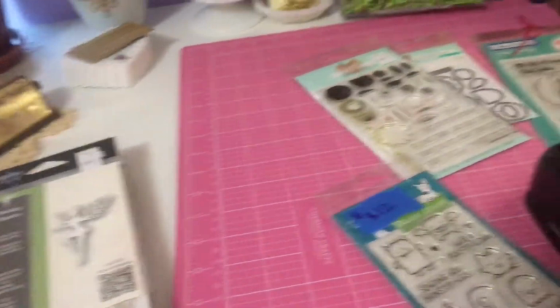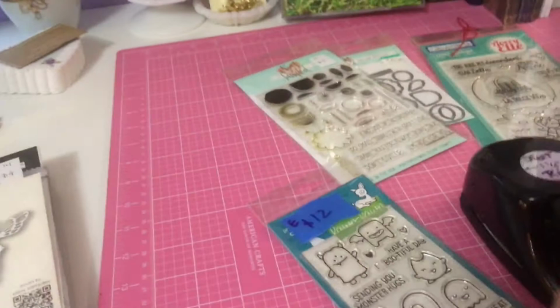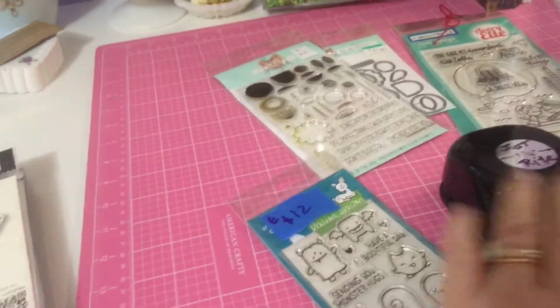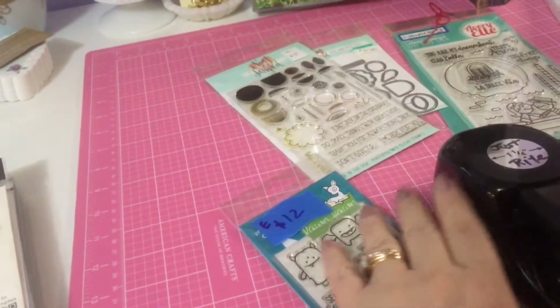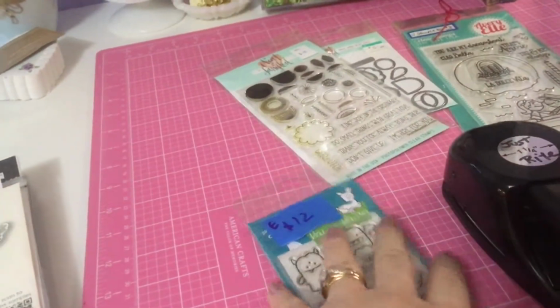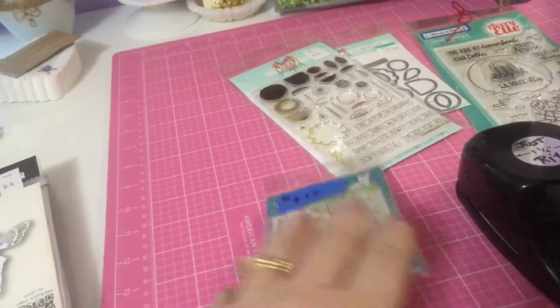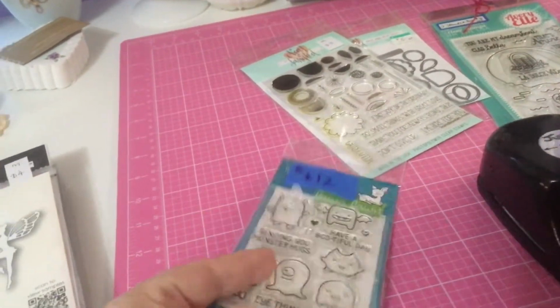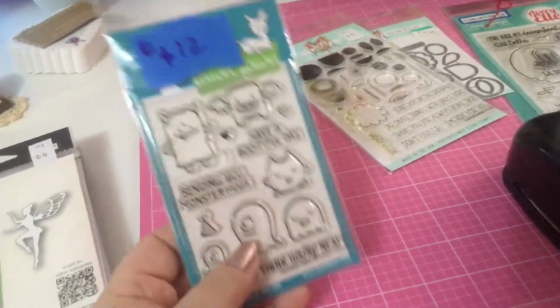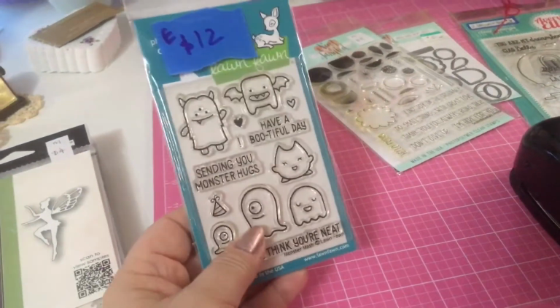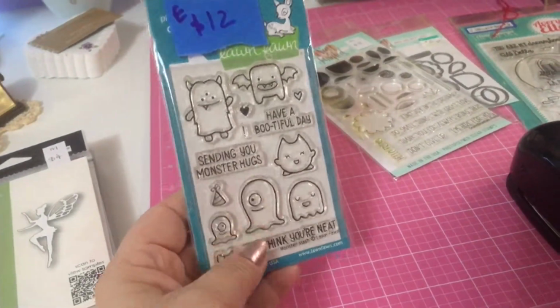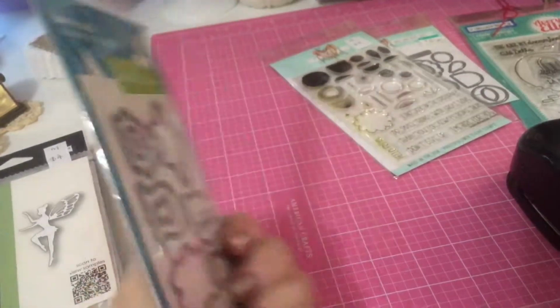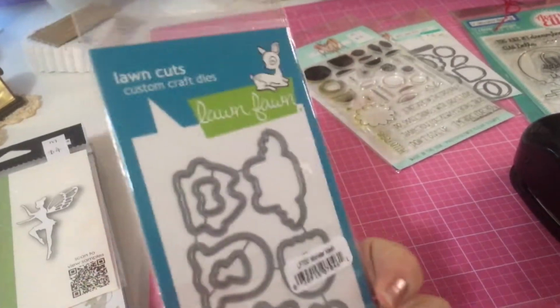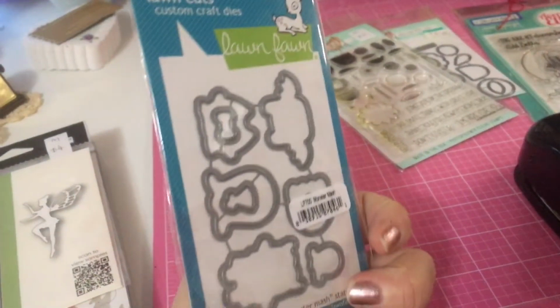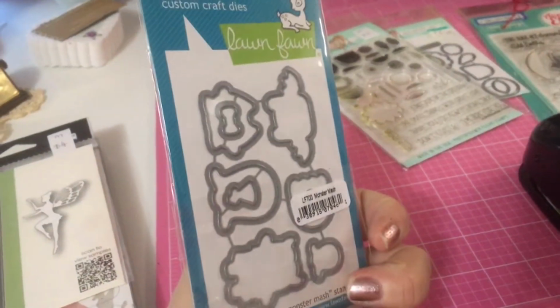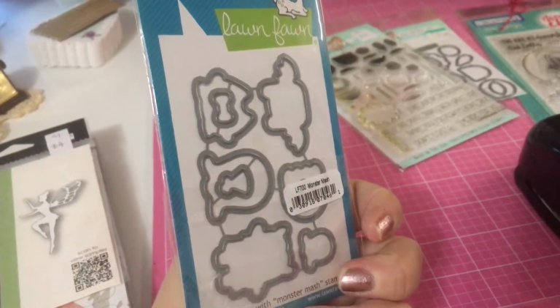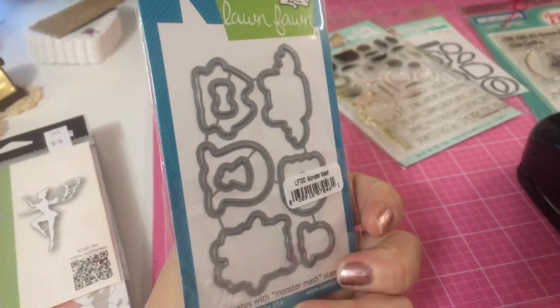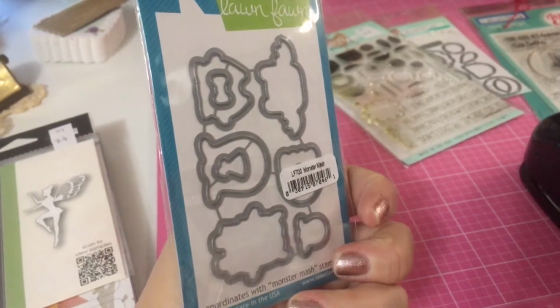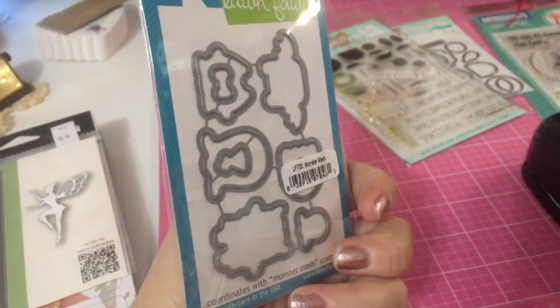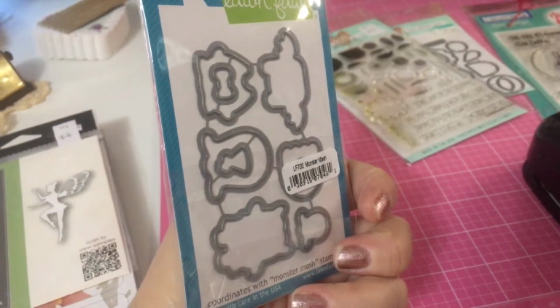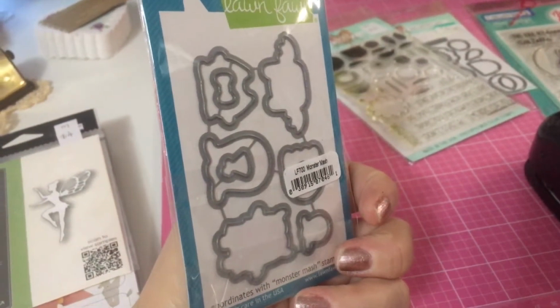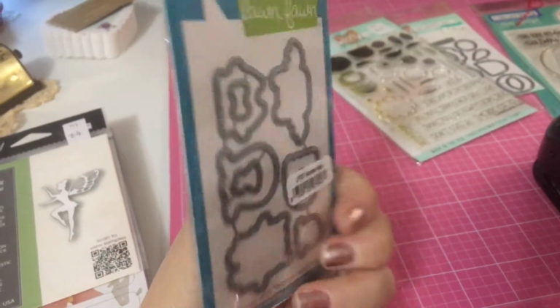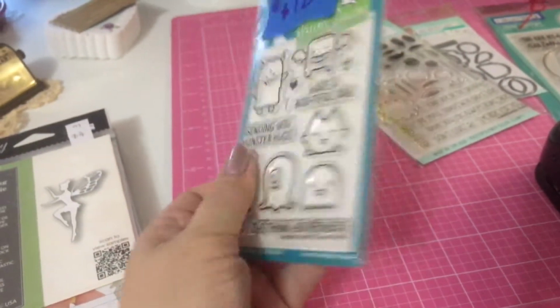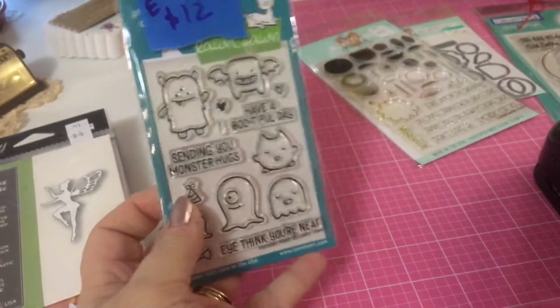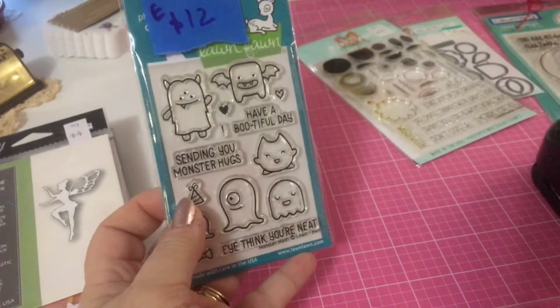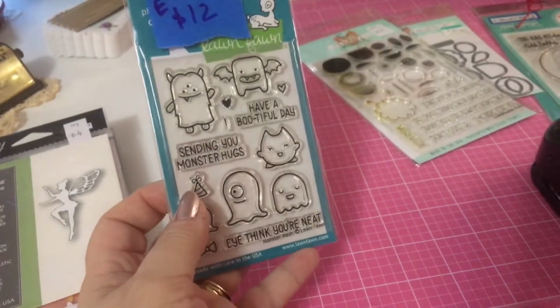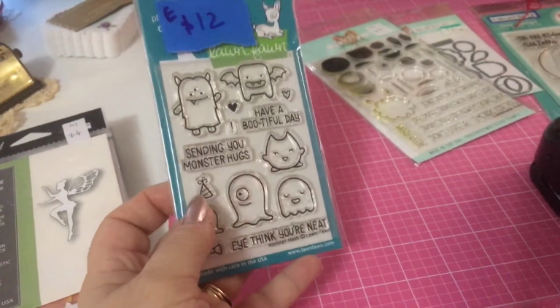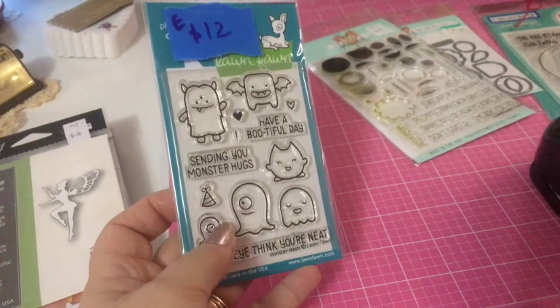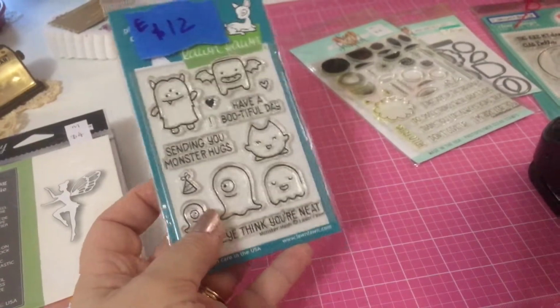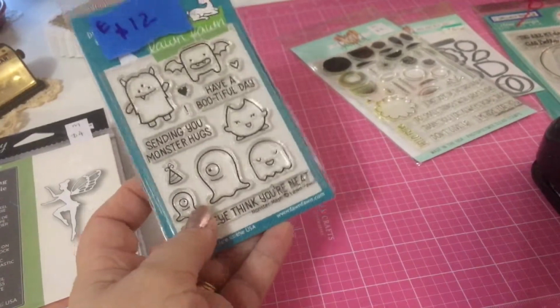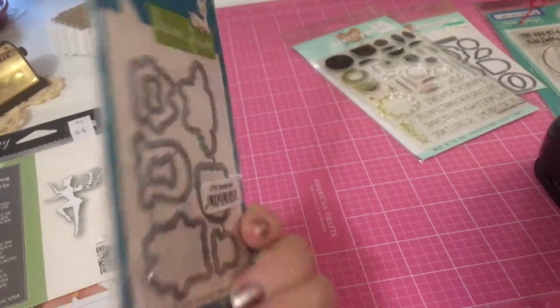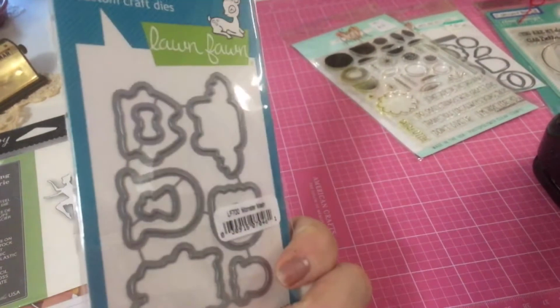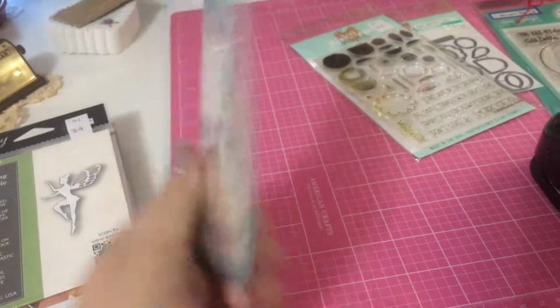Here I picked up a Lawn Fawn stamp set and die — looks like it hasn't even been opened, and it's one I don't have. Twelve dollars wasn't too bad for the two pieces.